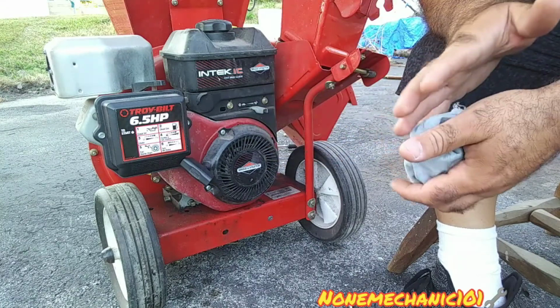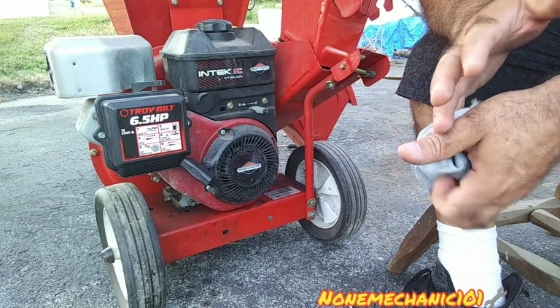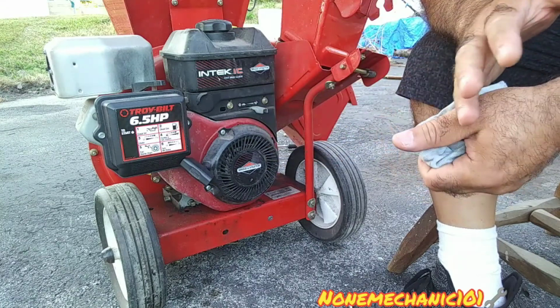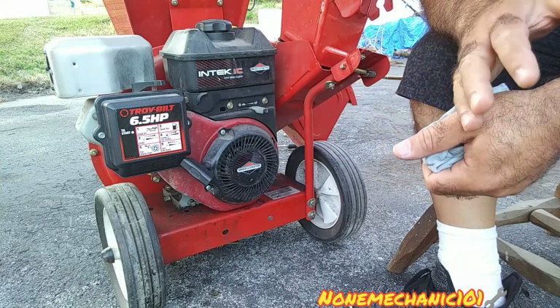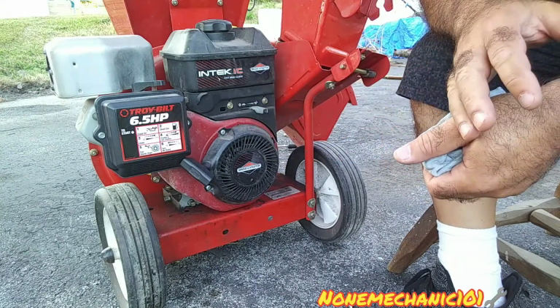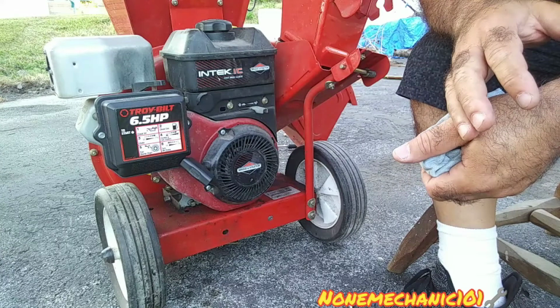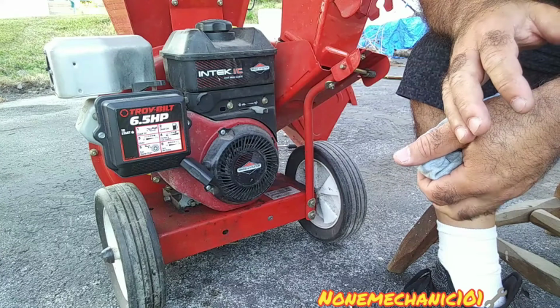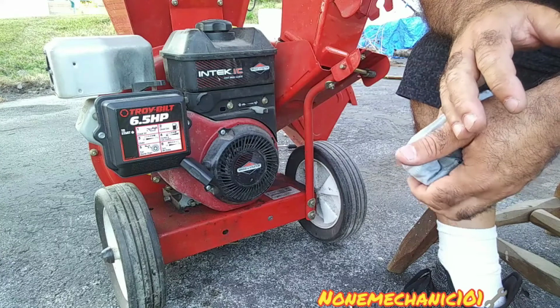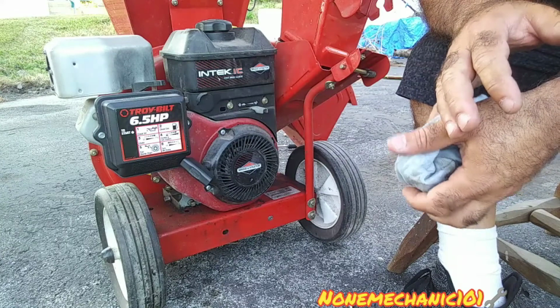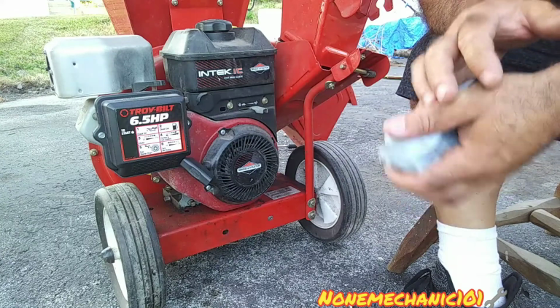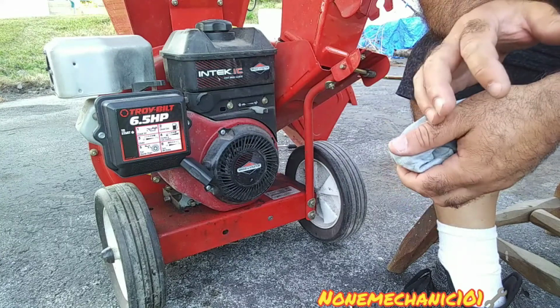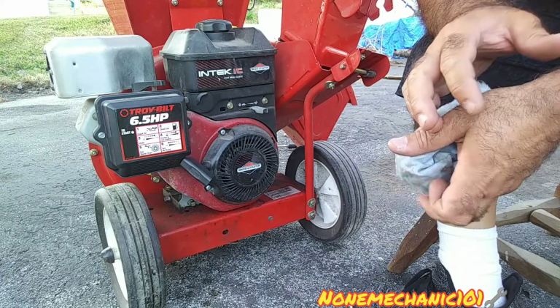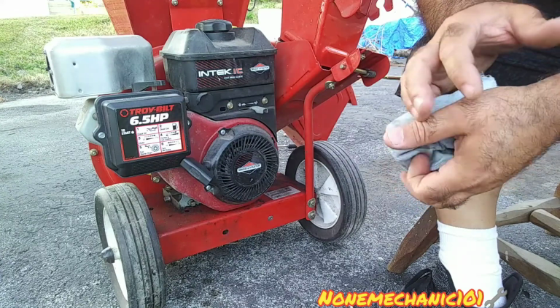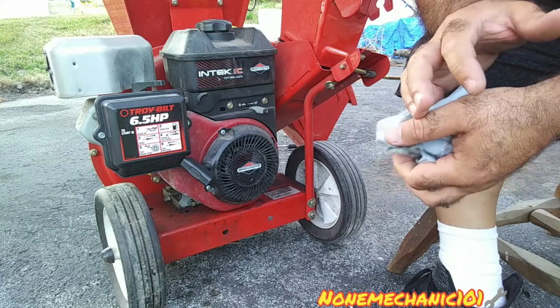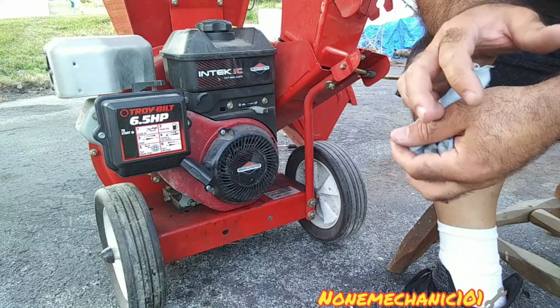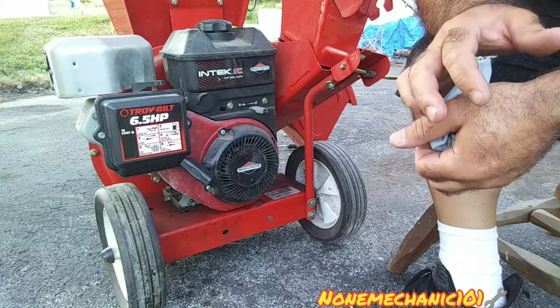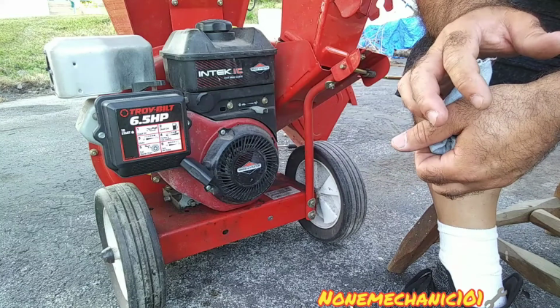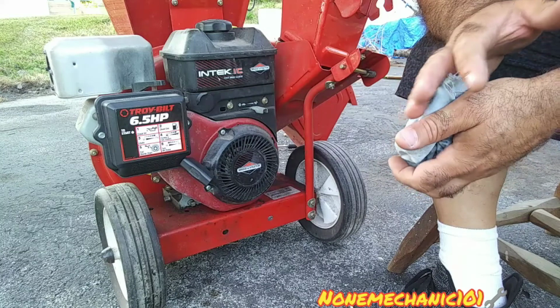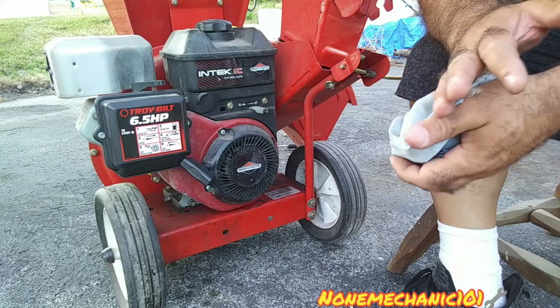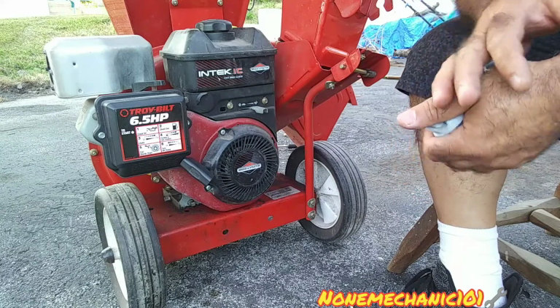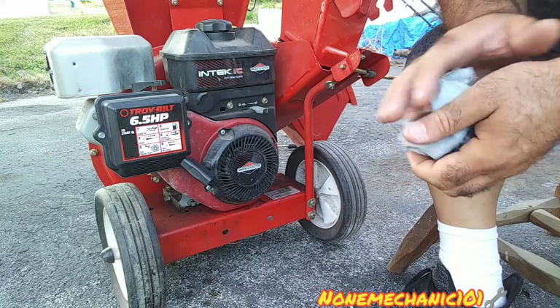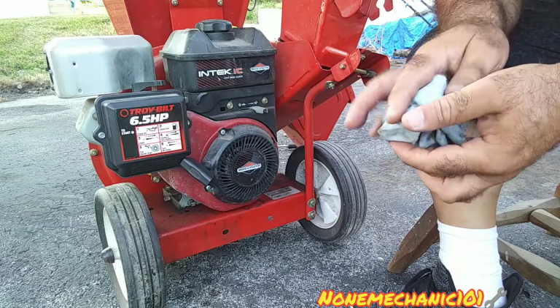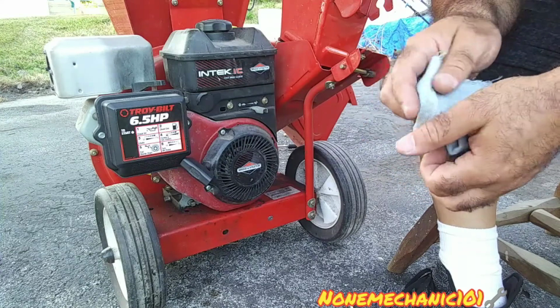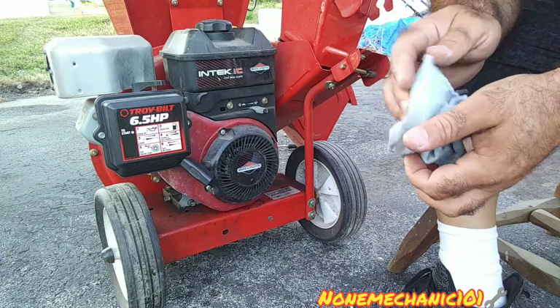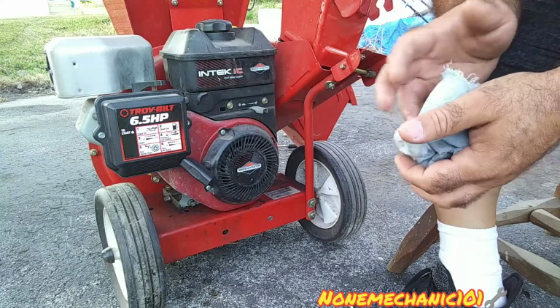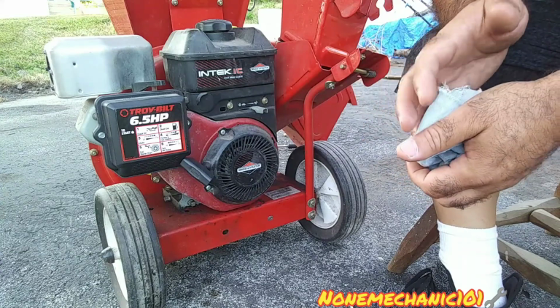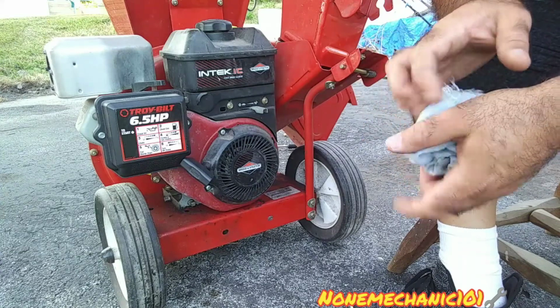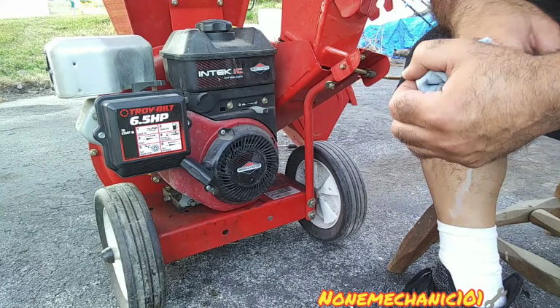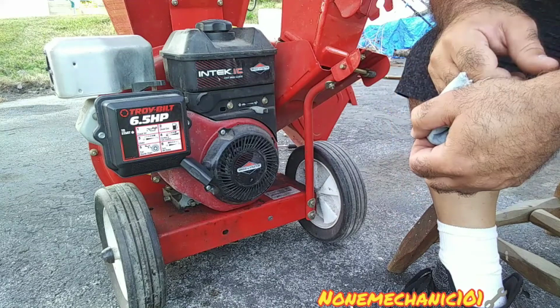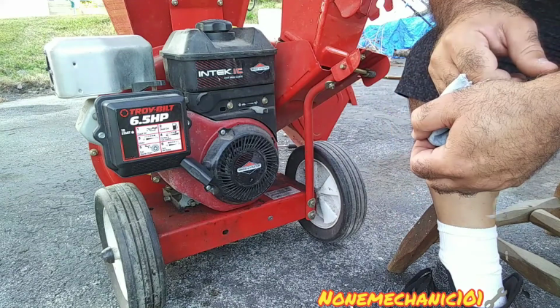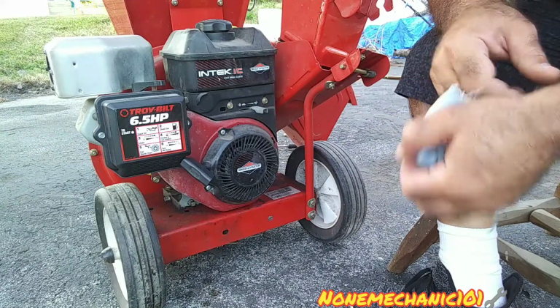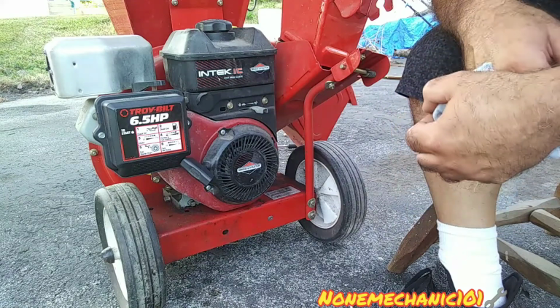This is 'No Mechanic.' If you have any comments or questions please post them down below or contact me at NowMechanic101@yahoo.com. And remember: if no mechanic can do it, you can do it.